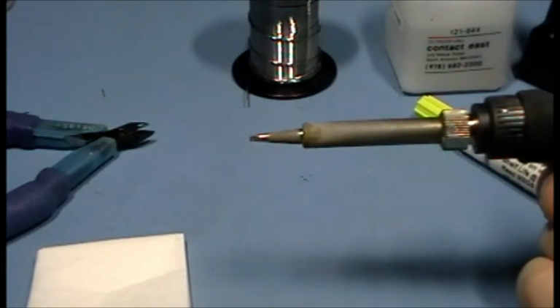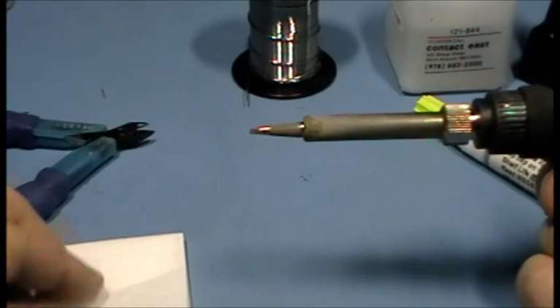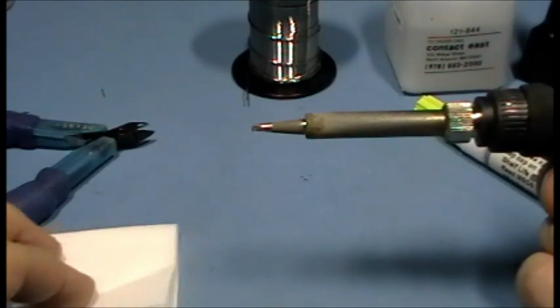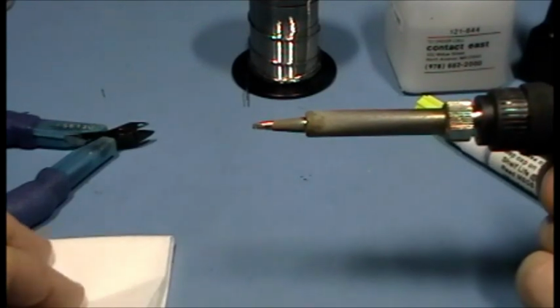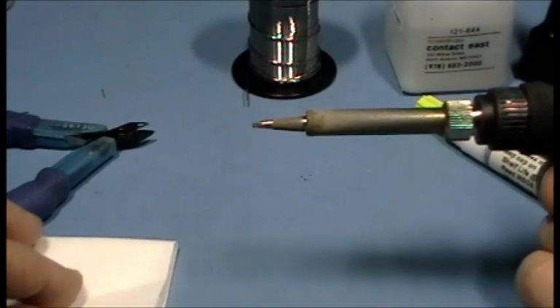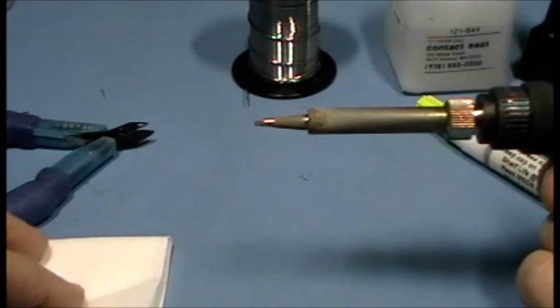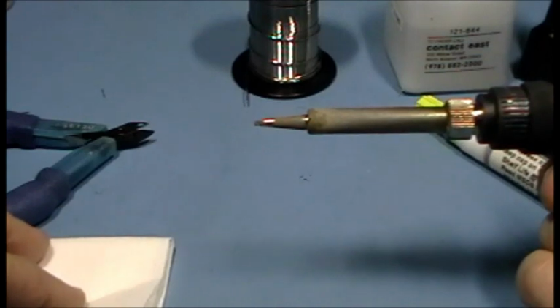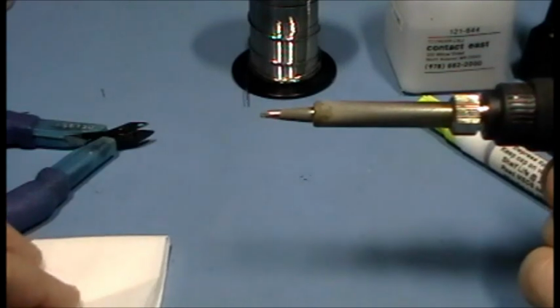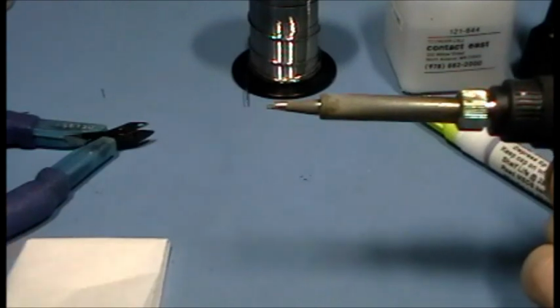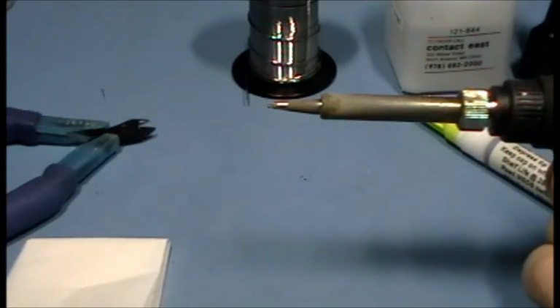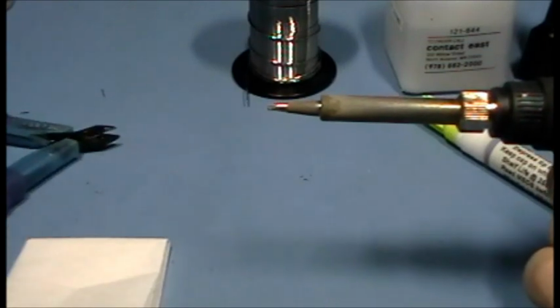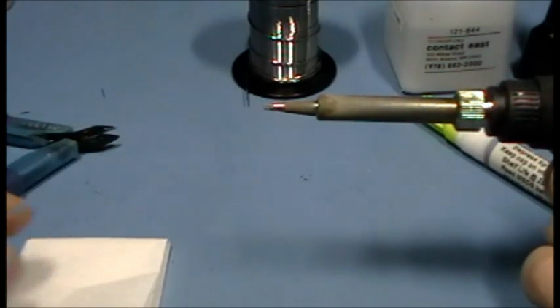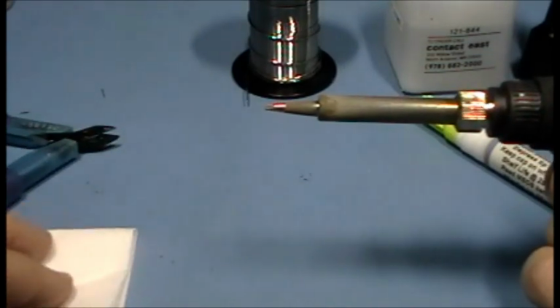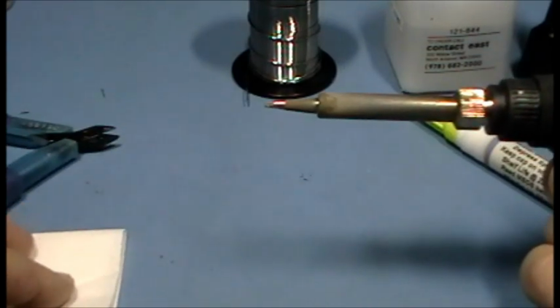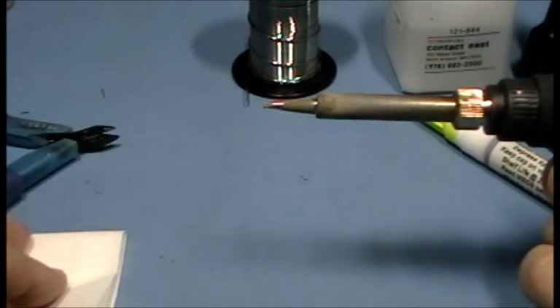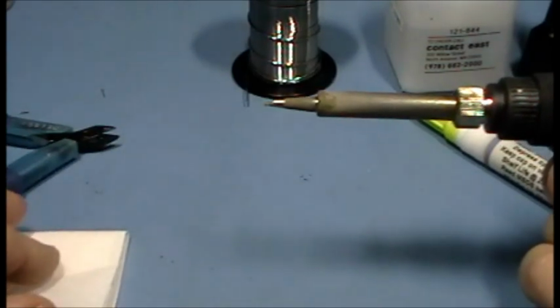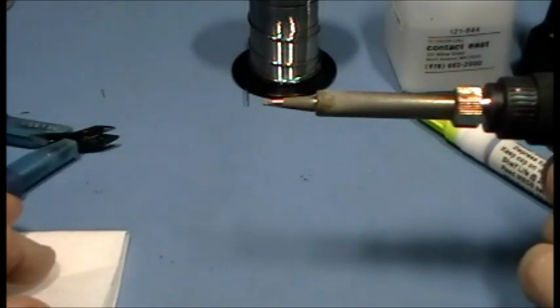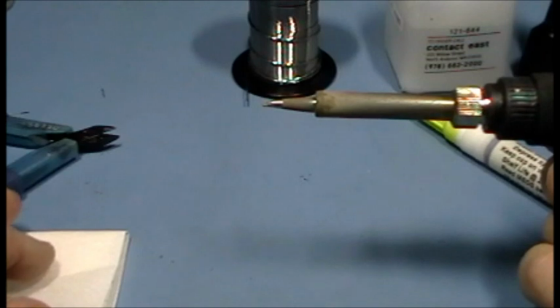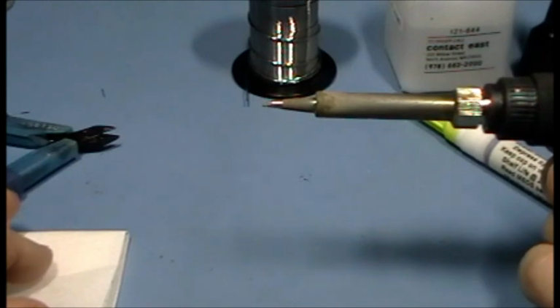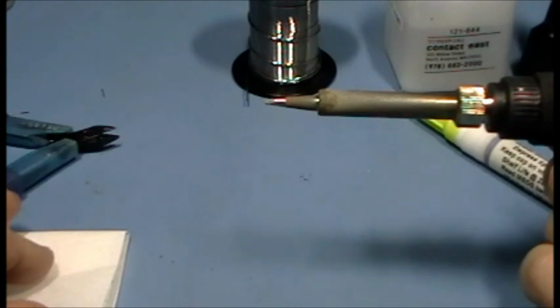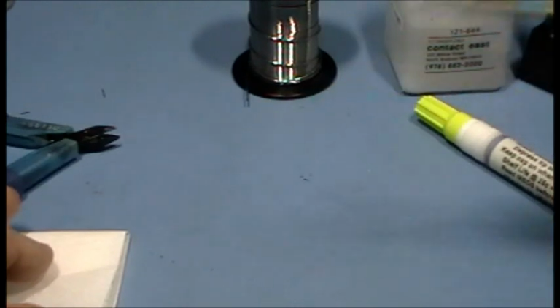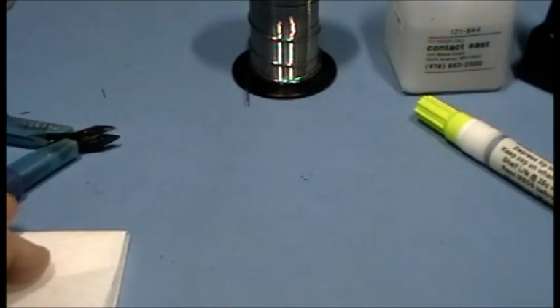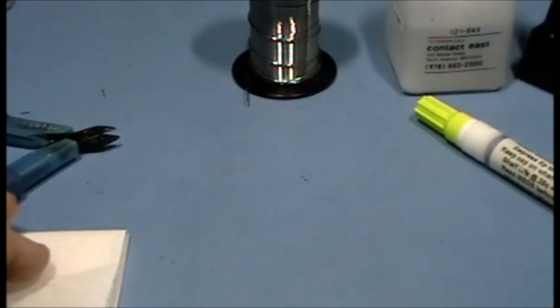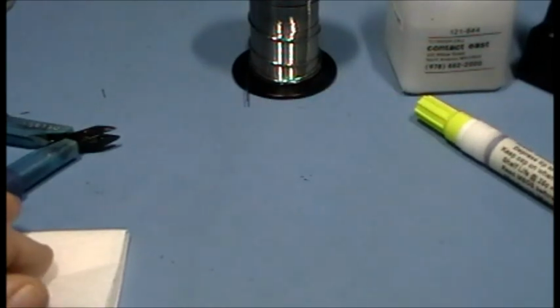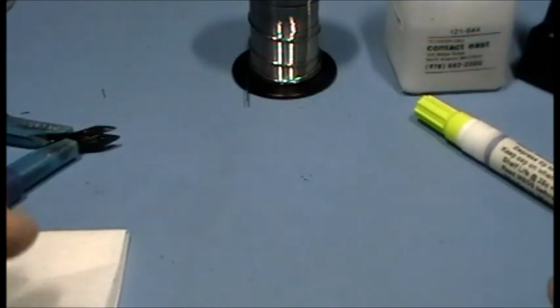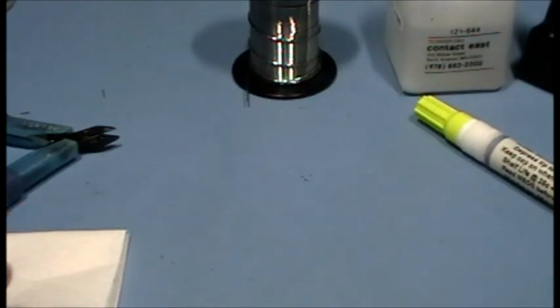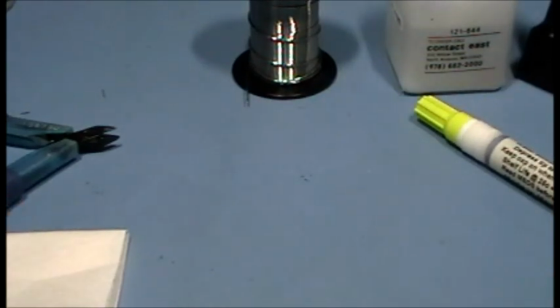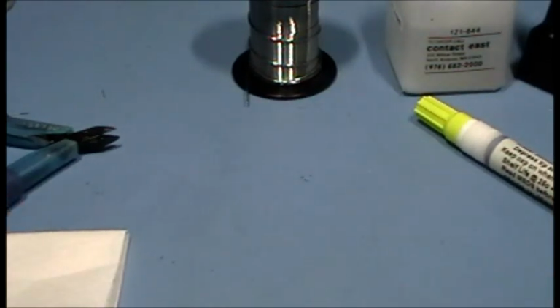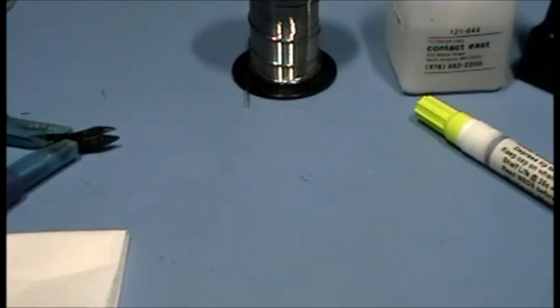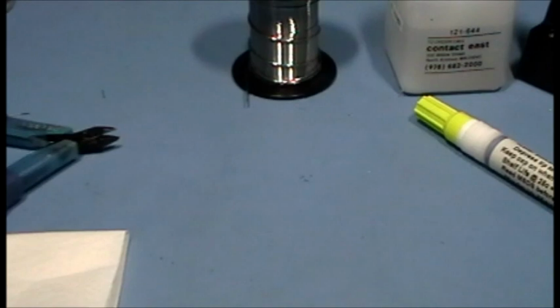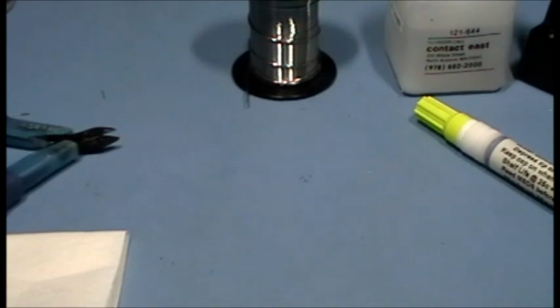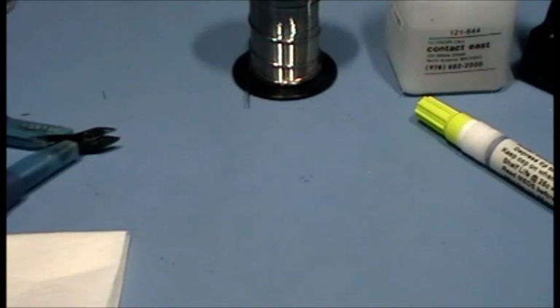You're really going to be surprised at how quickly and easily this can be done. It takes under 45 seconds to do the whole strip and tin operation. Let me get set up to do it cleanly and I'll be right back.